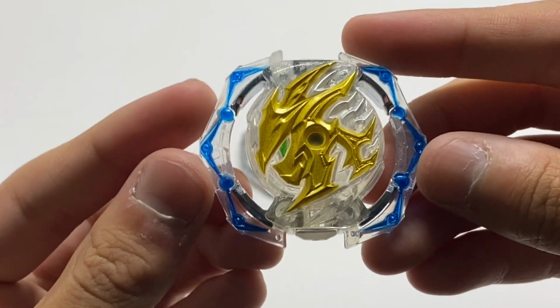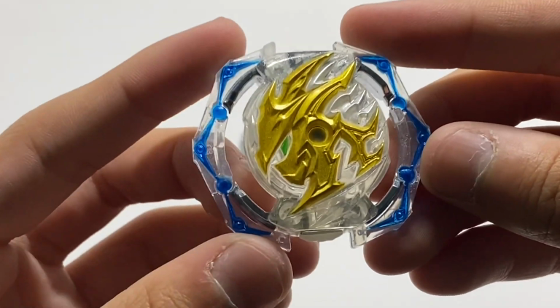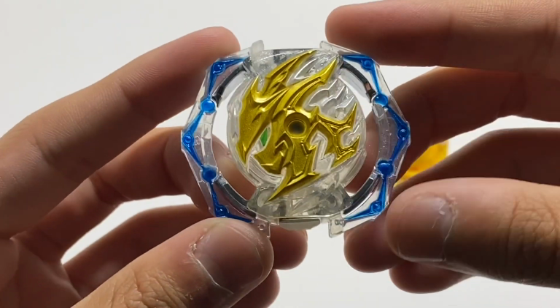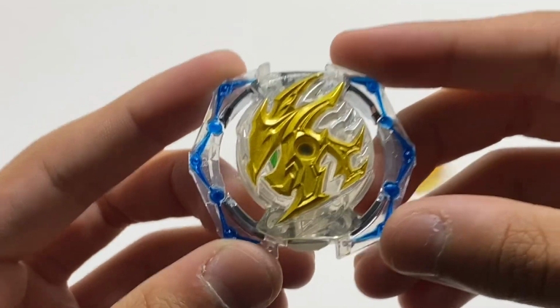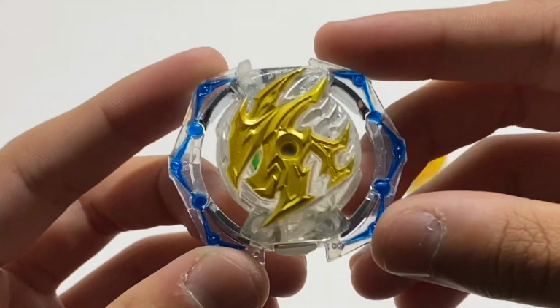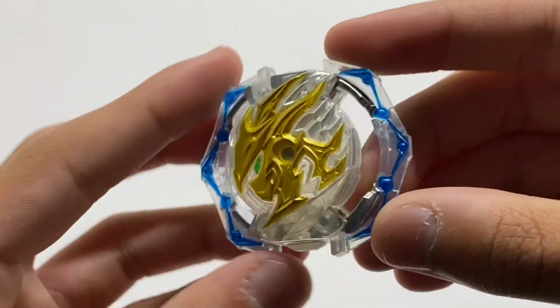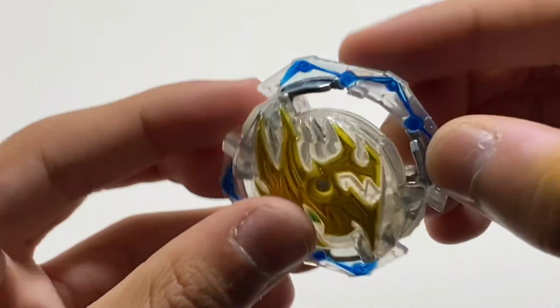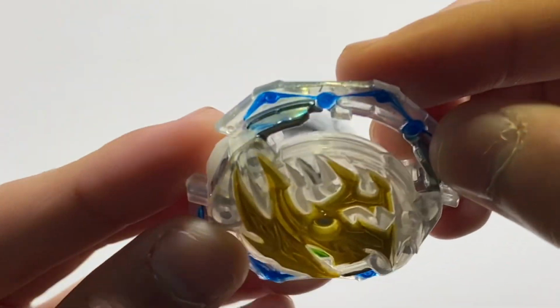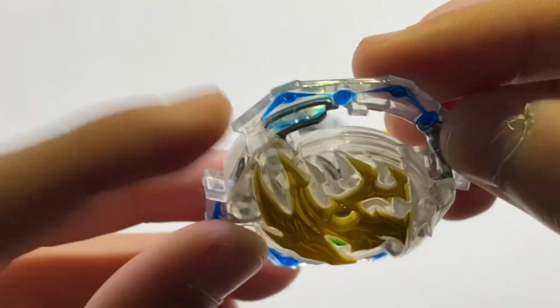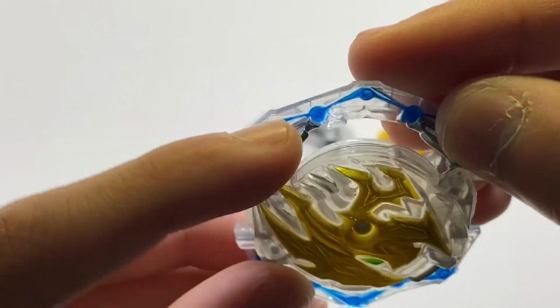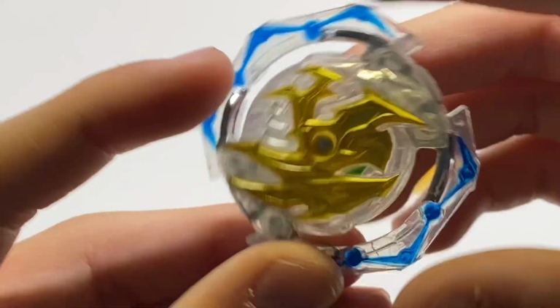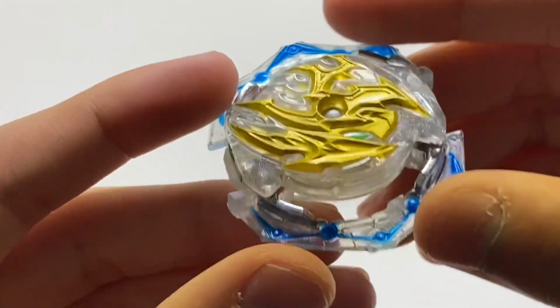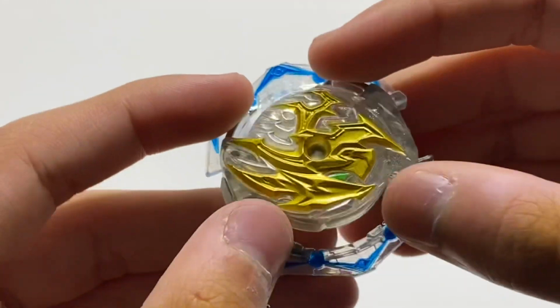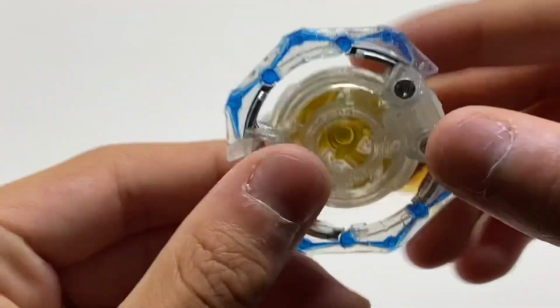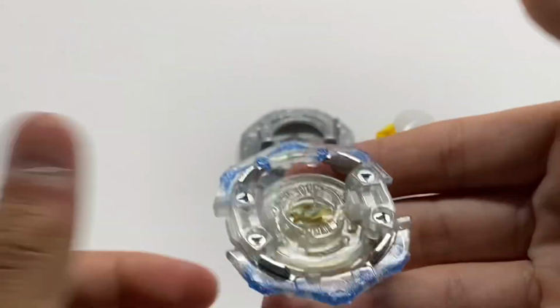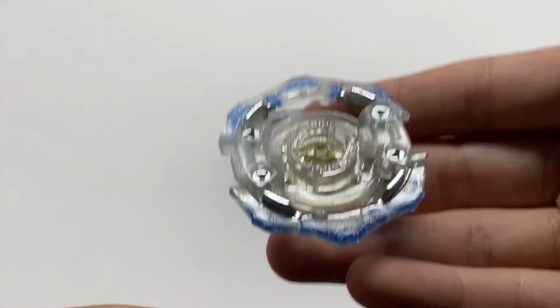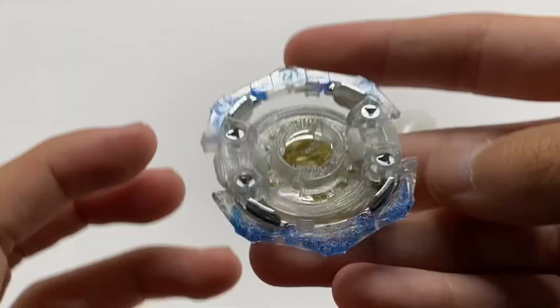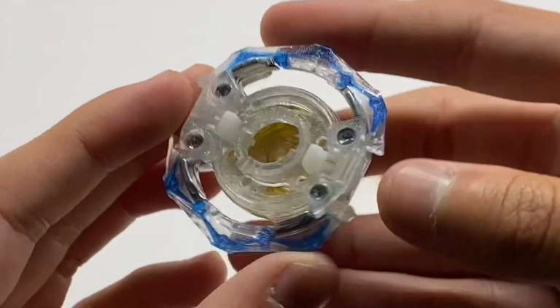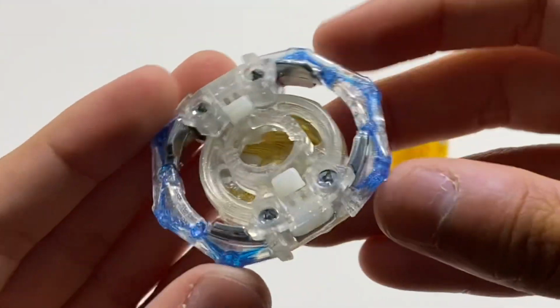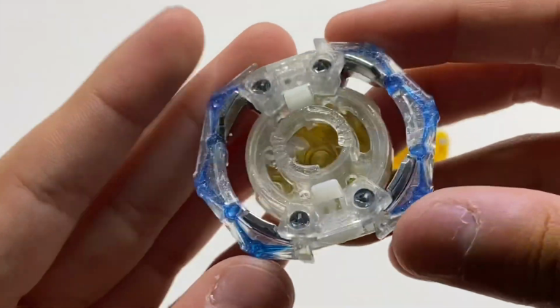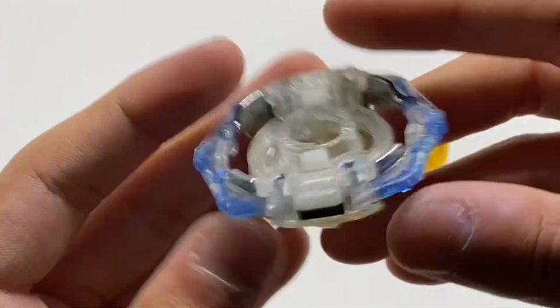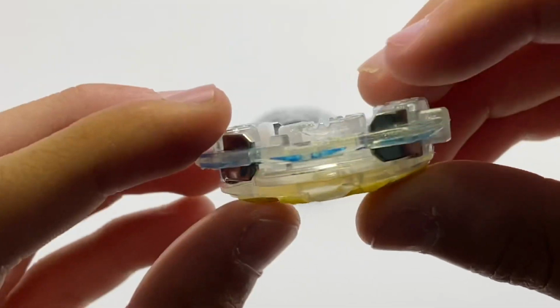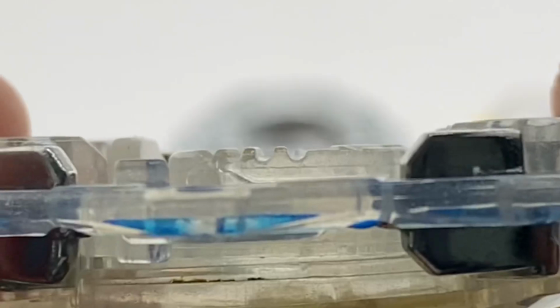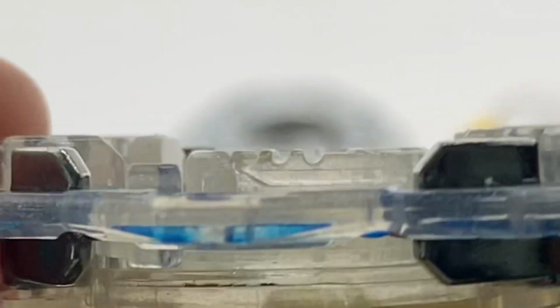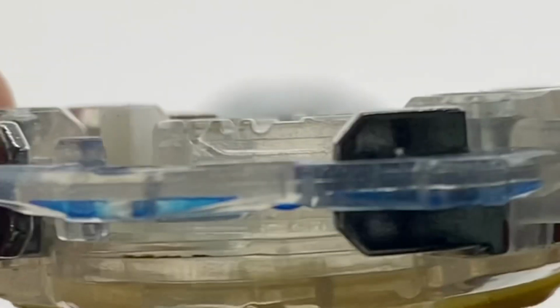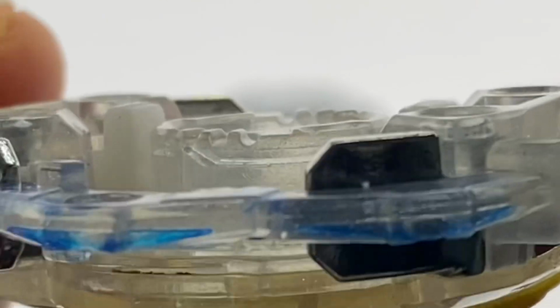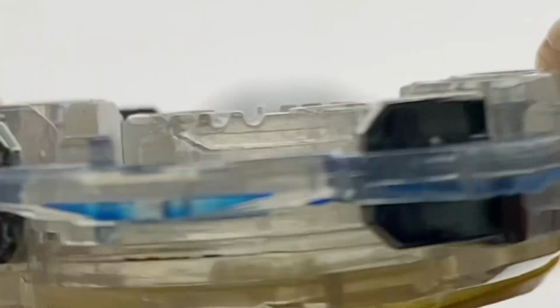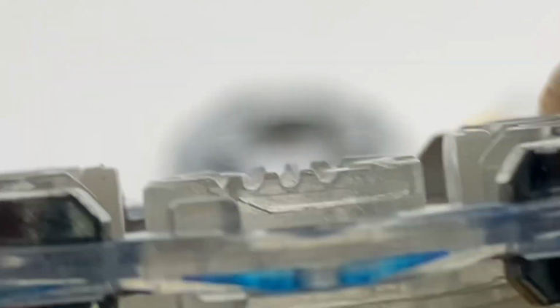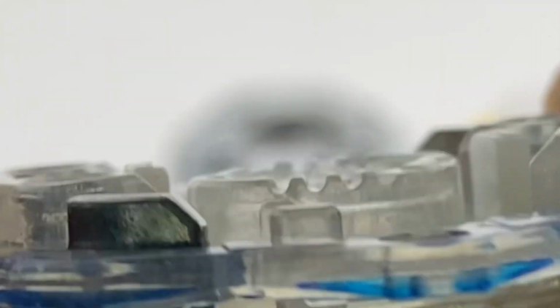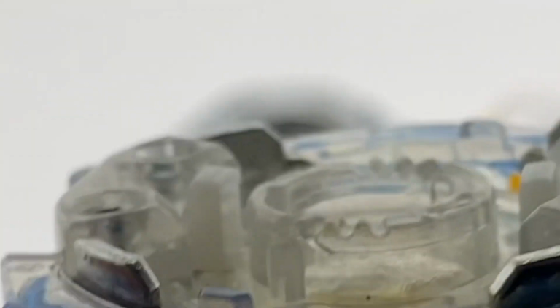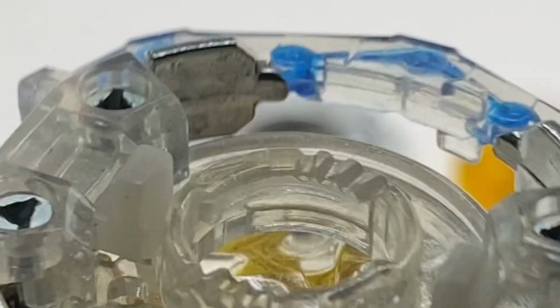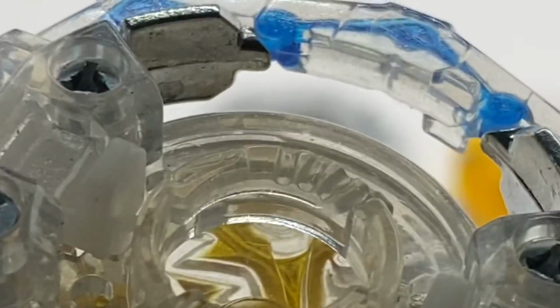Next, we have the Perseus DB core, which has some unique metal points right here, making it weigh a pretty decent amount above the other cores. Here are the teeth — they look pretty standard, nothing special.